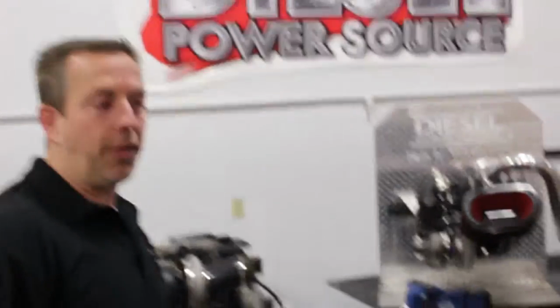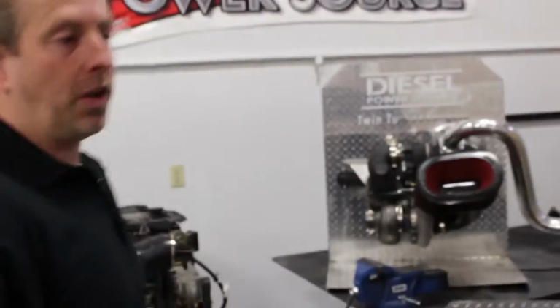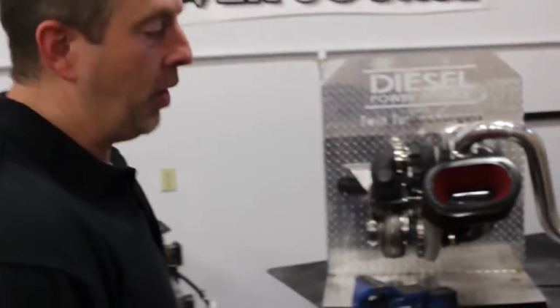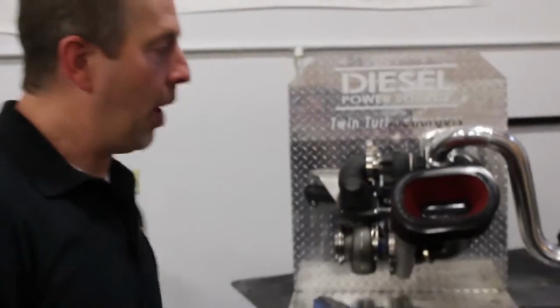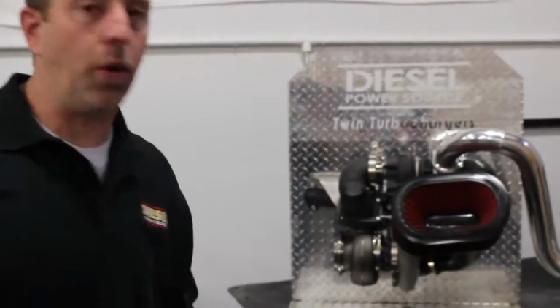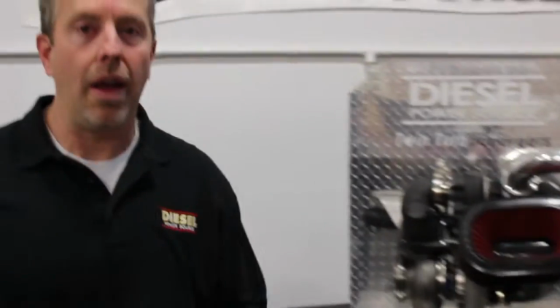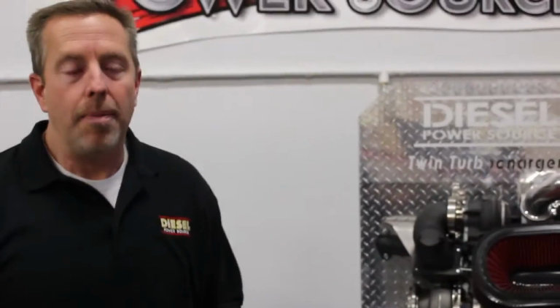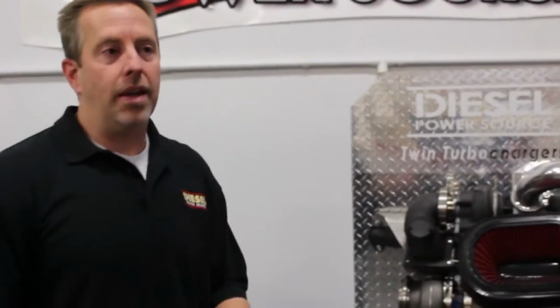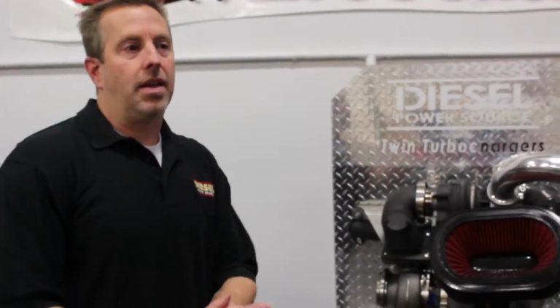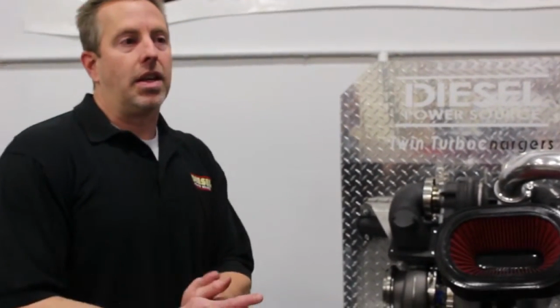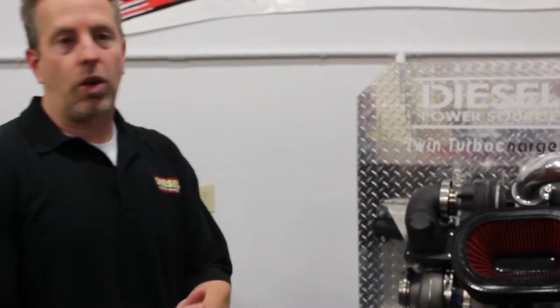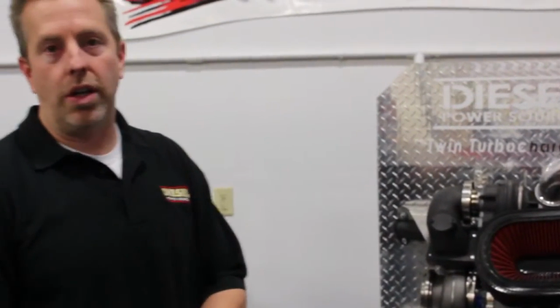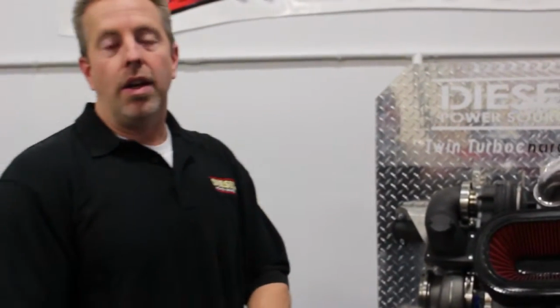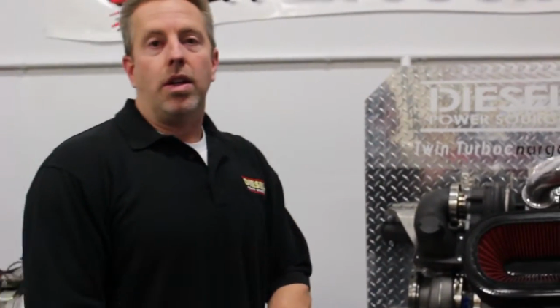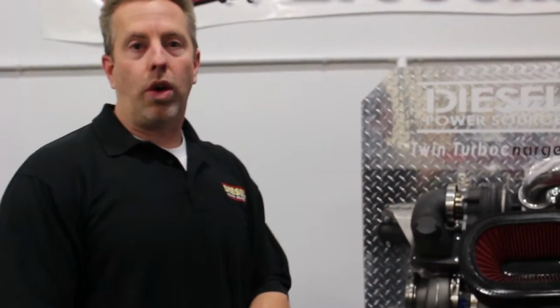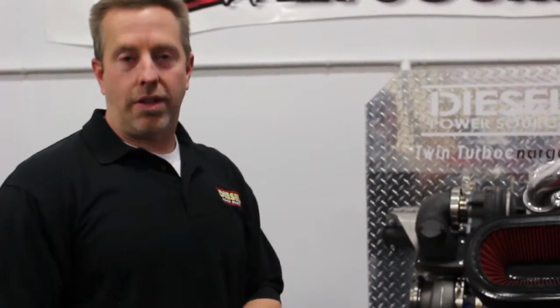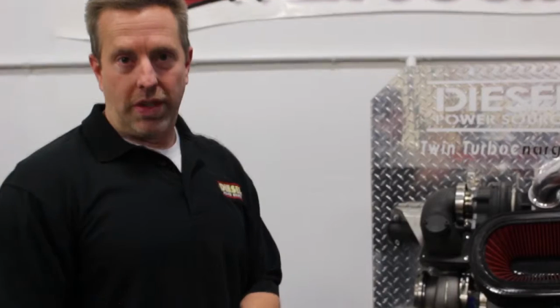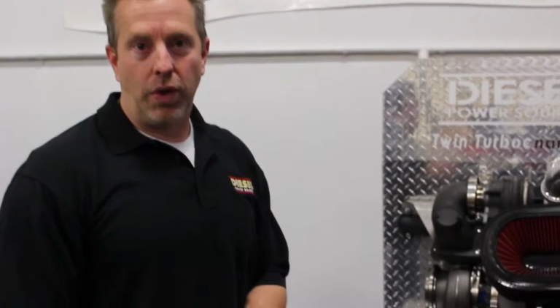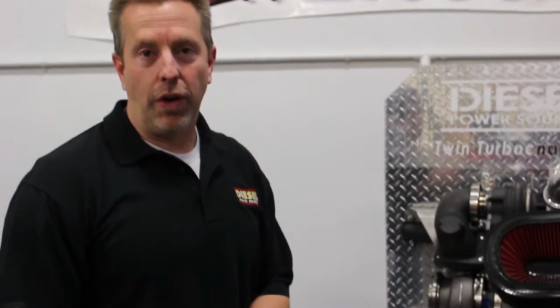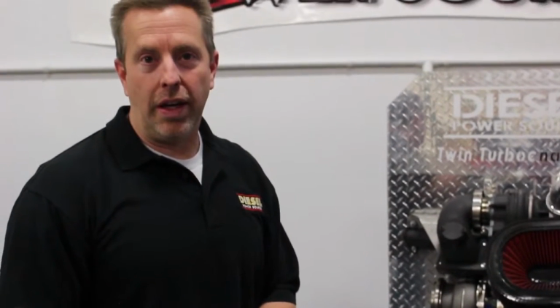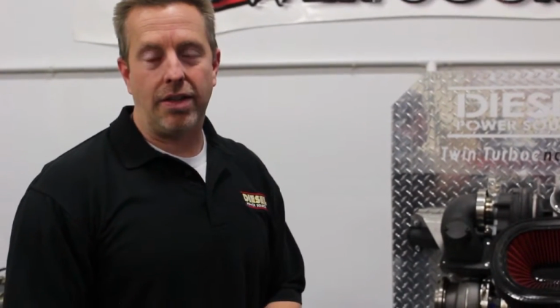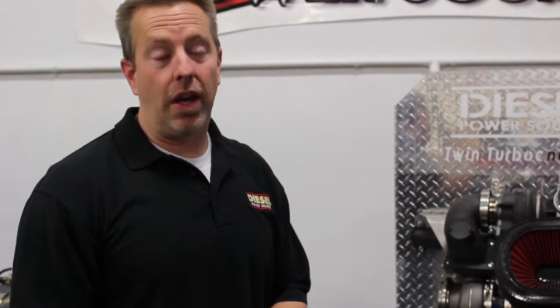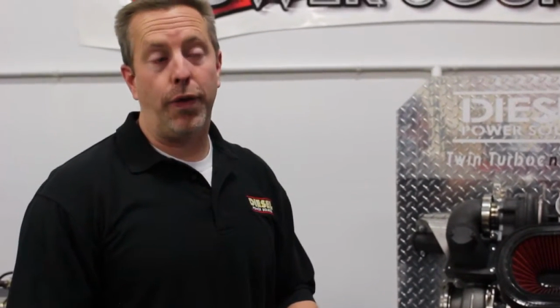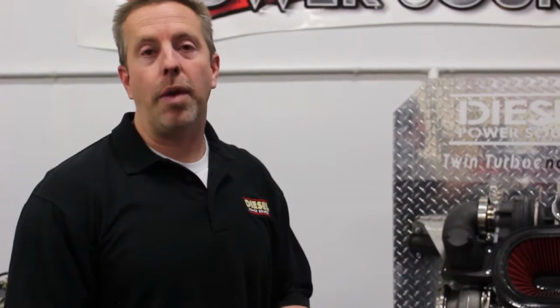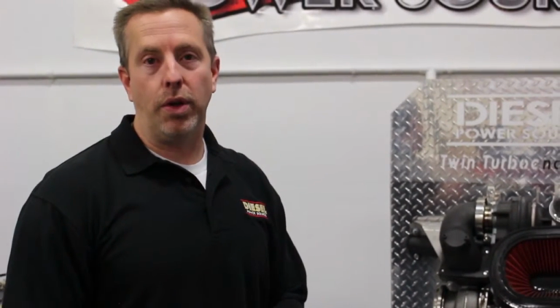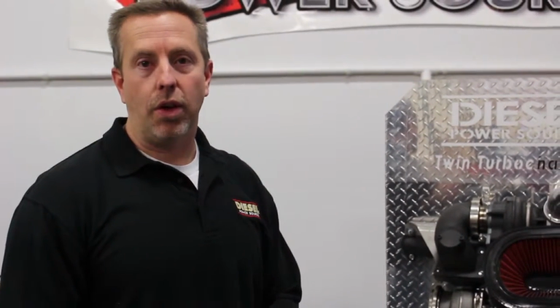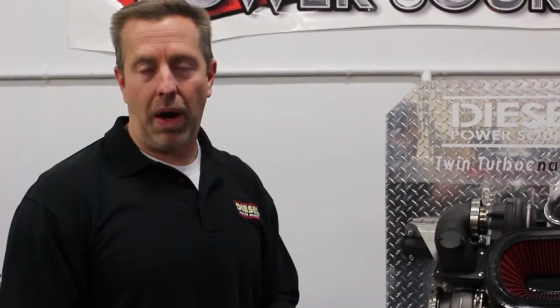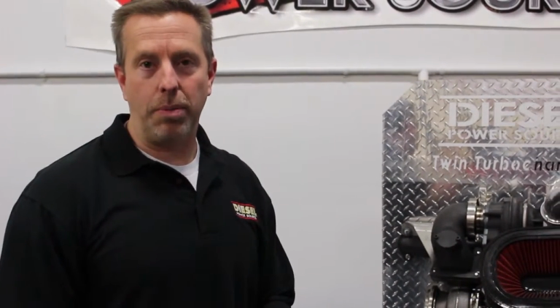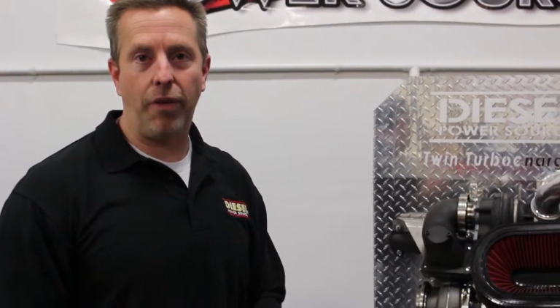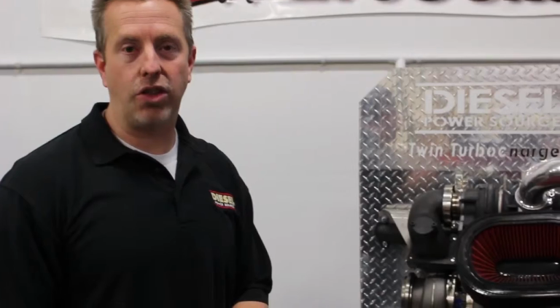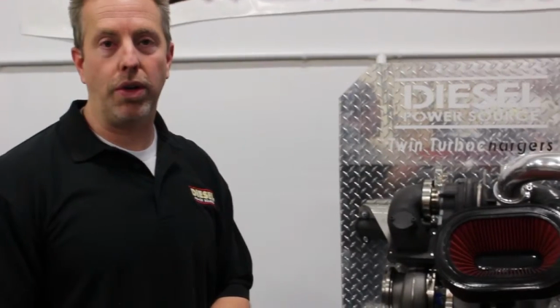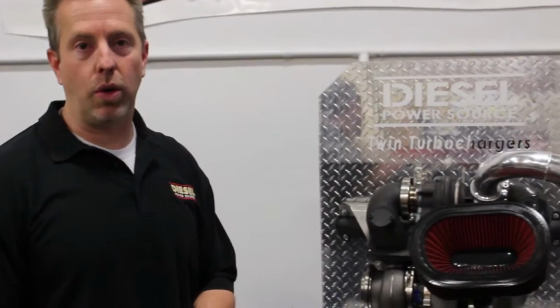The difference between horsepower and torque is a good question. Torque is the twisting force that a diesel produces. Horsepower is simply how fast you produce that torque.